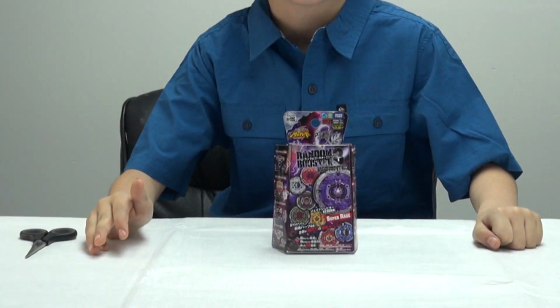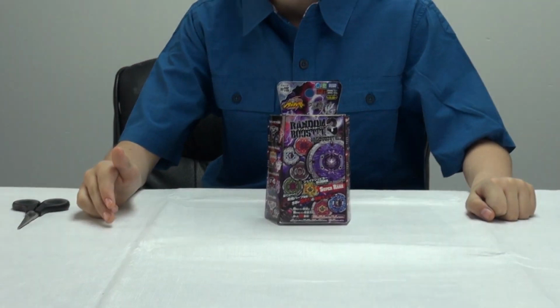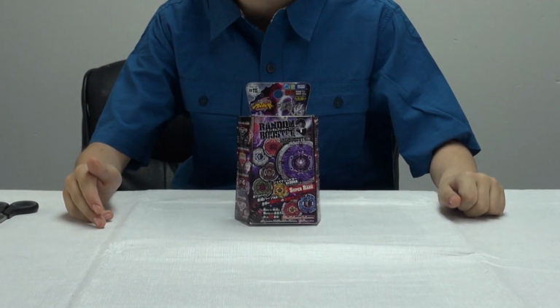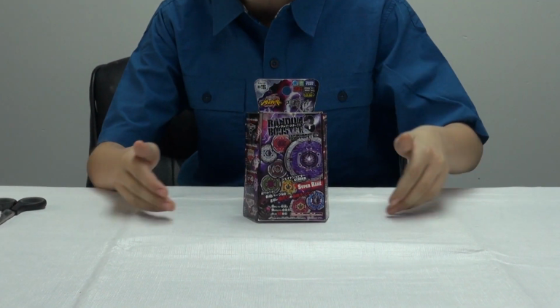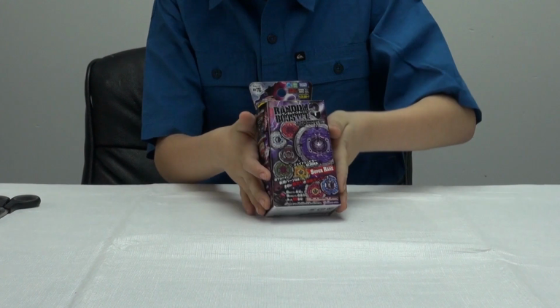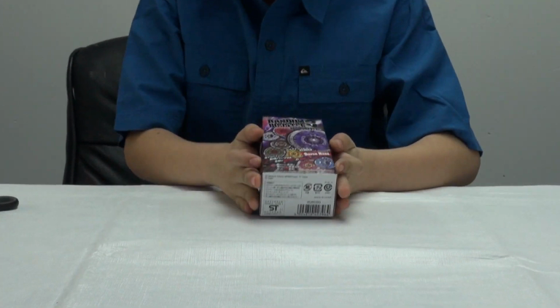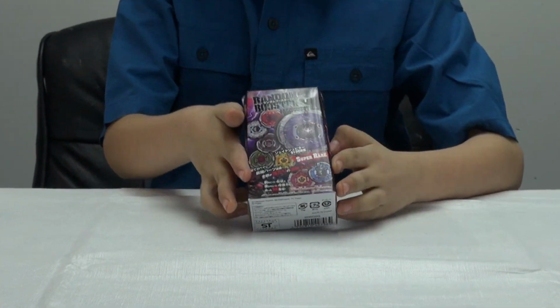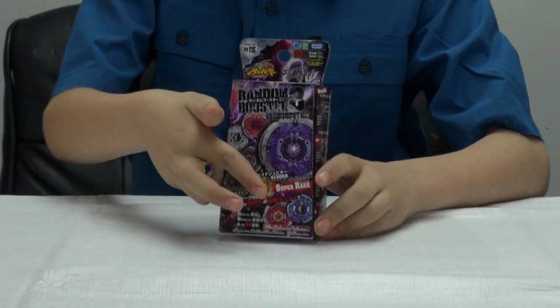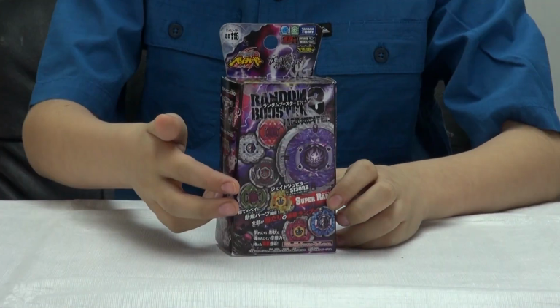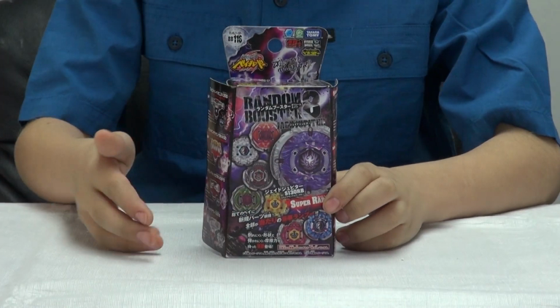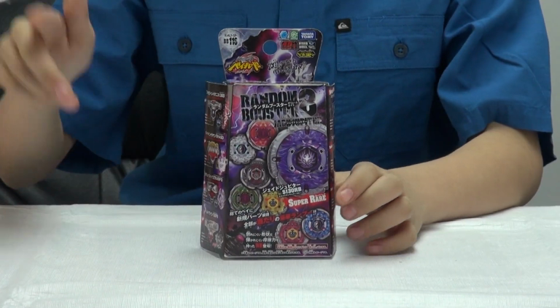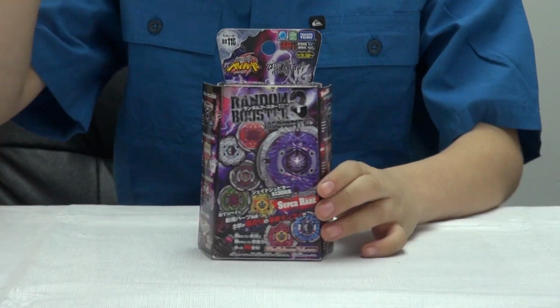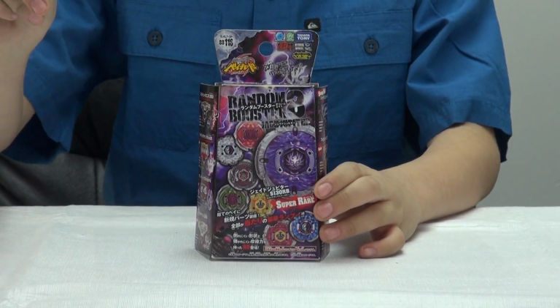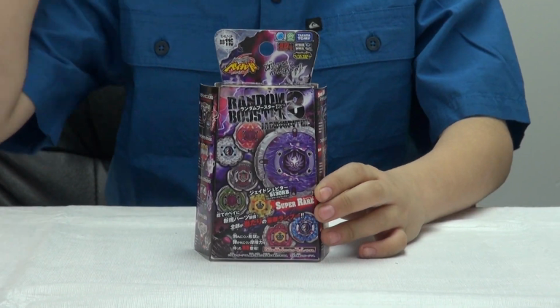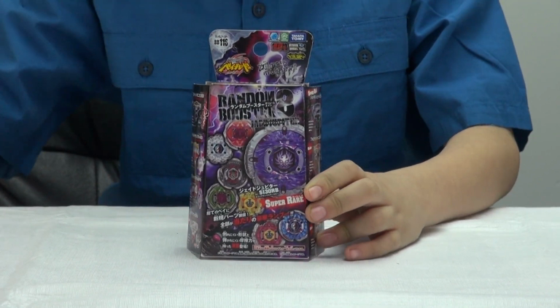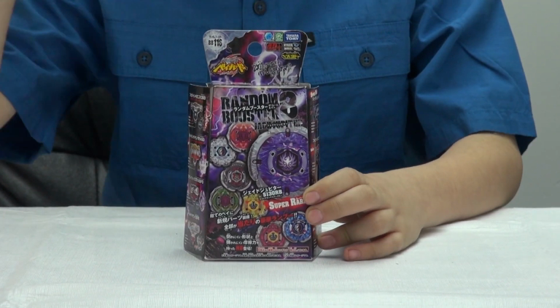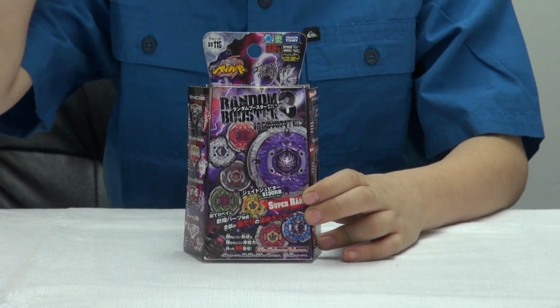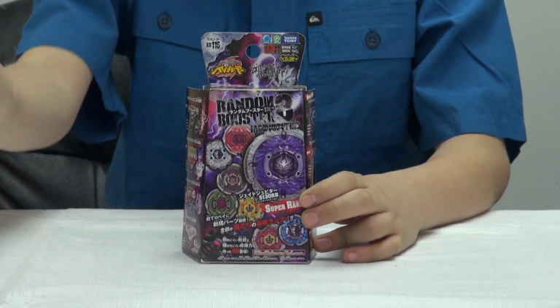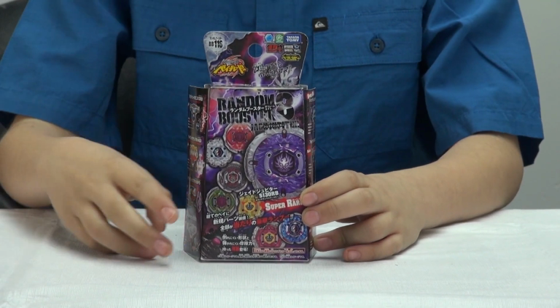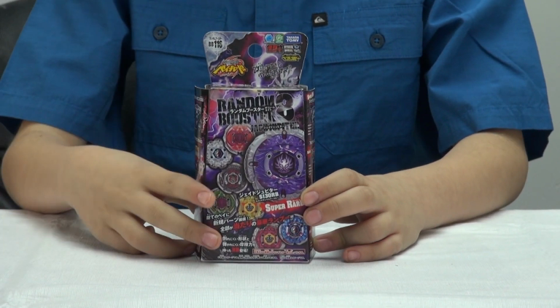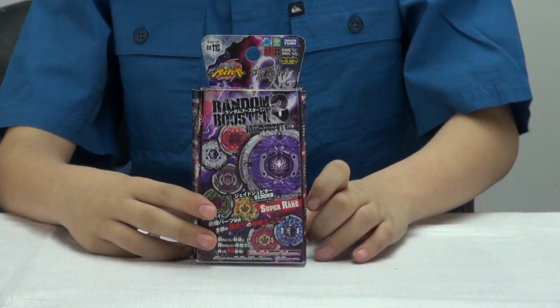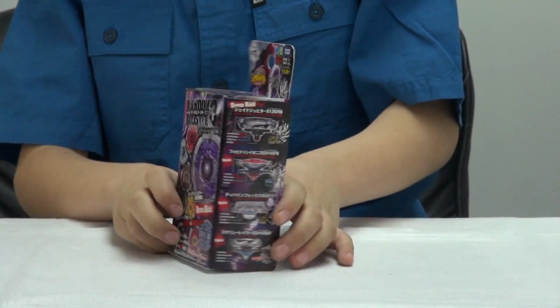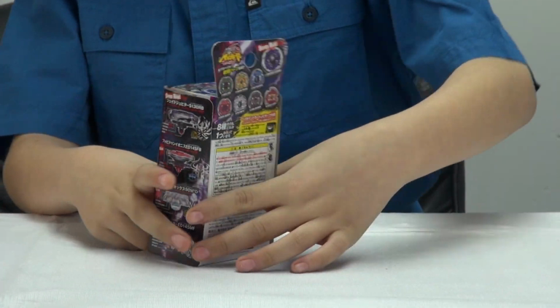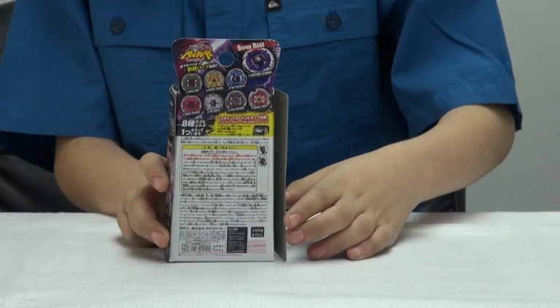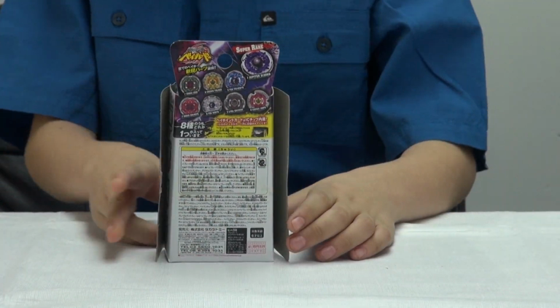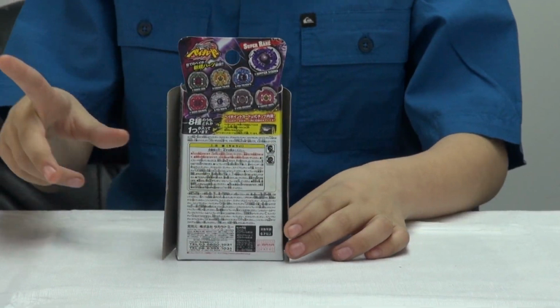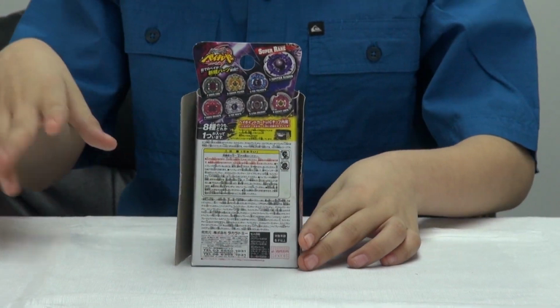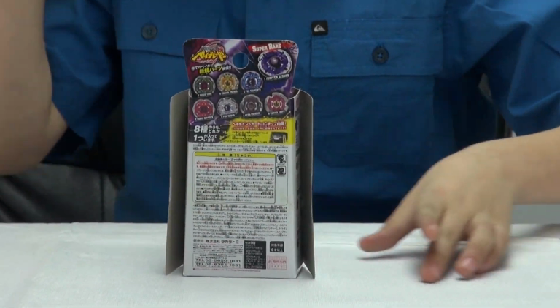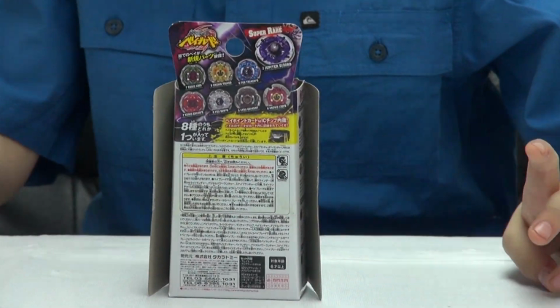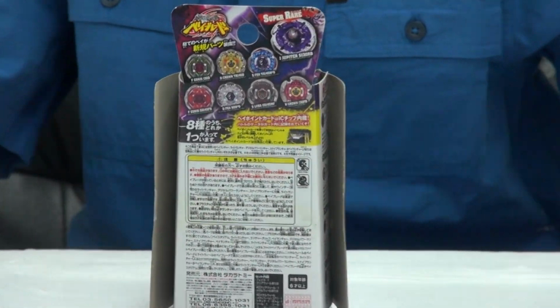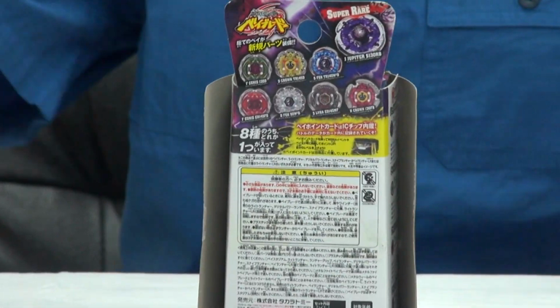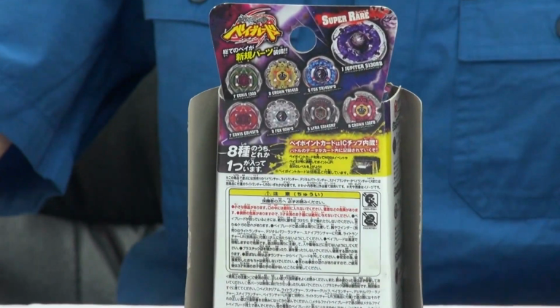And by the sound of it, it has to be really heavy, so it must be Jade Jupiter. Now let's just show the back — the back just shows what other Babelys can come with.